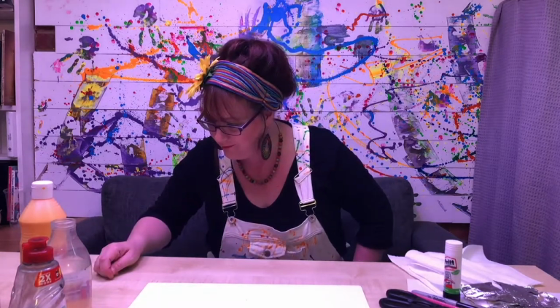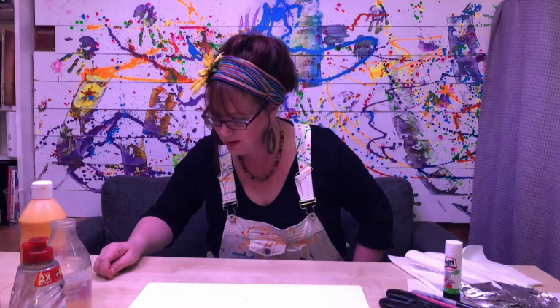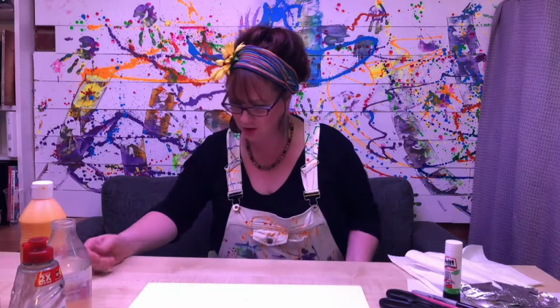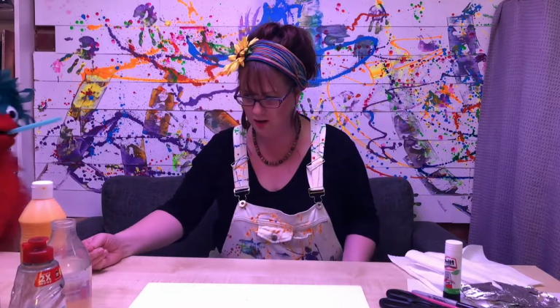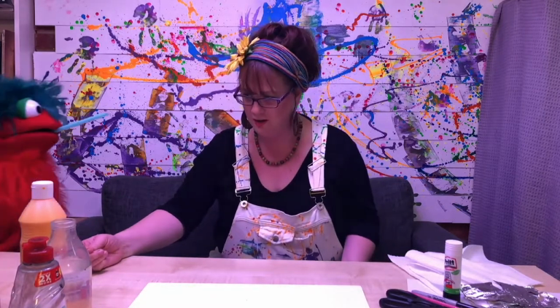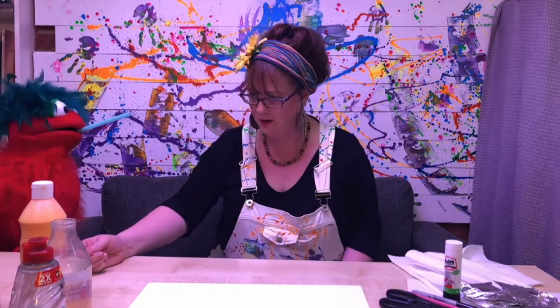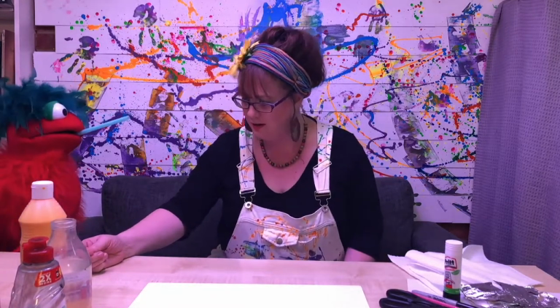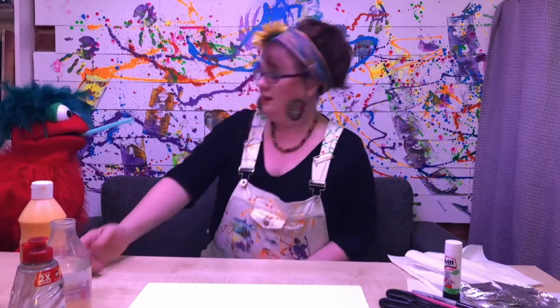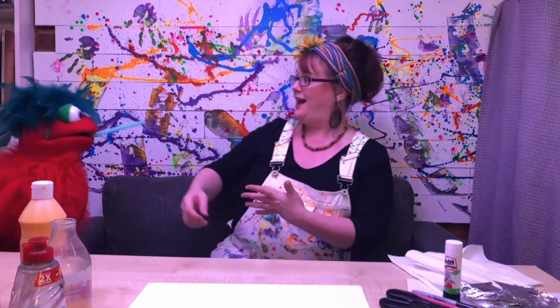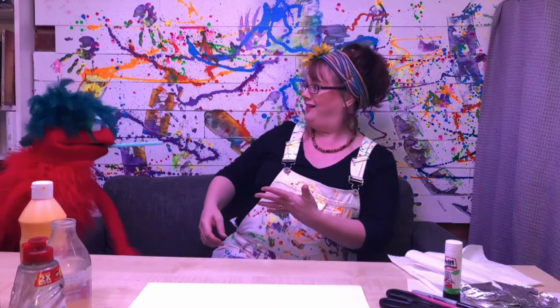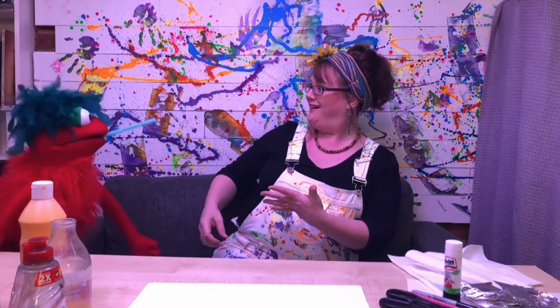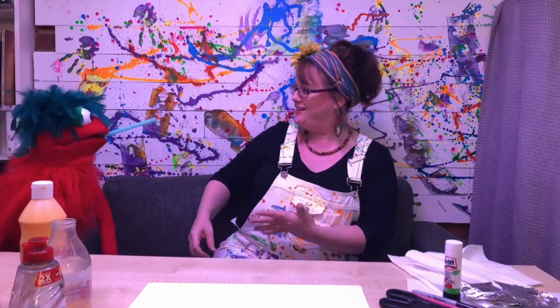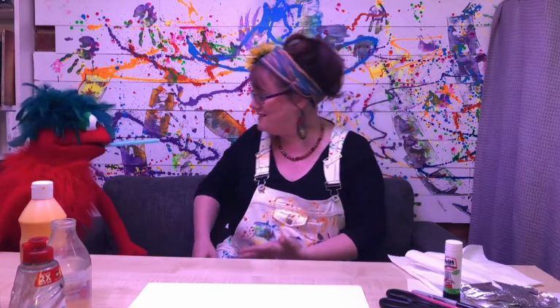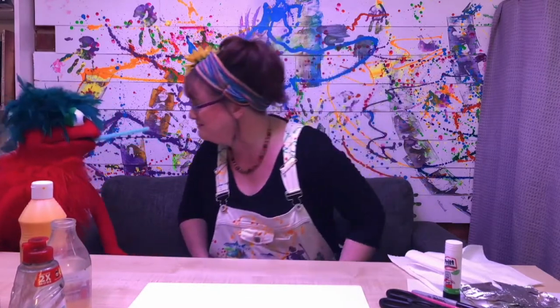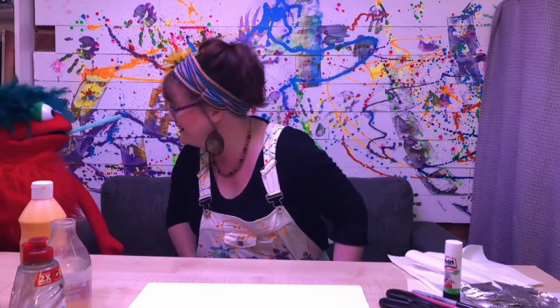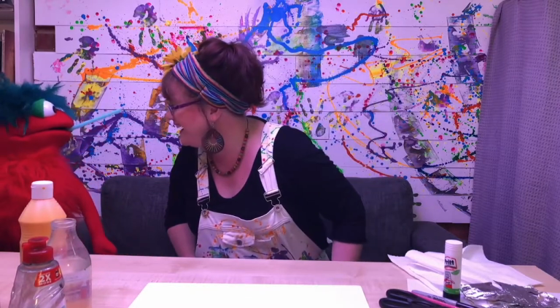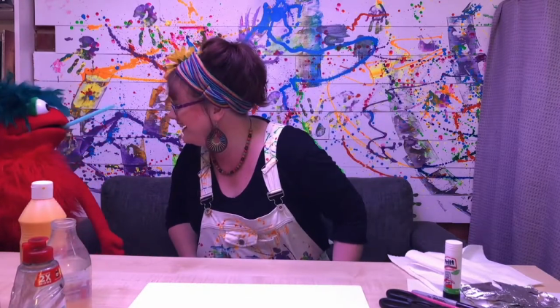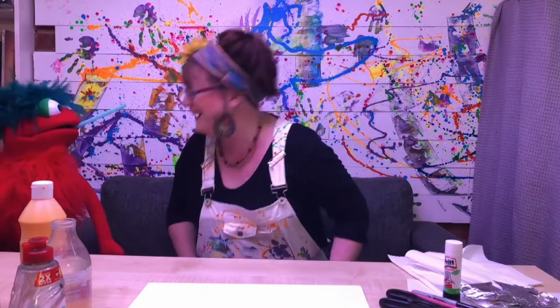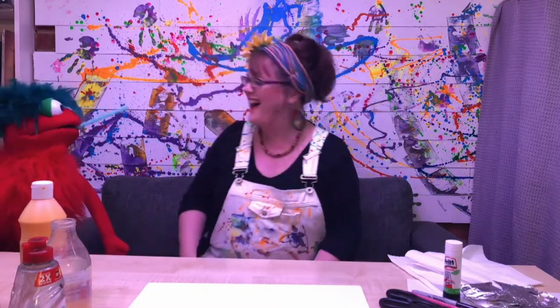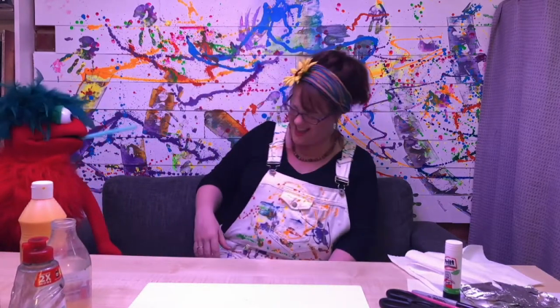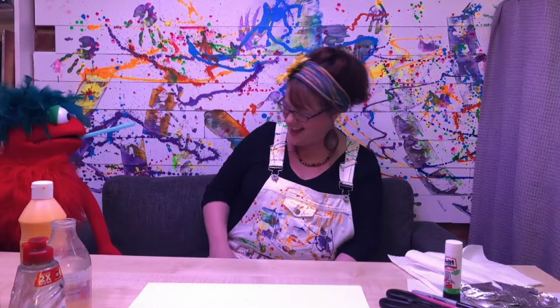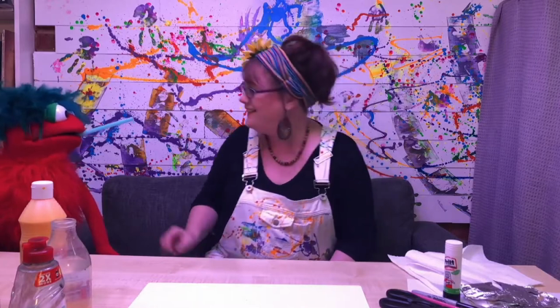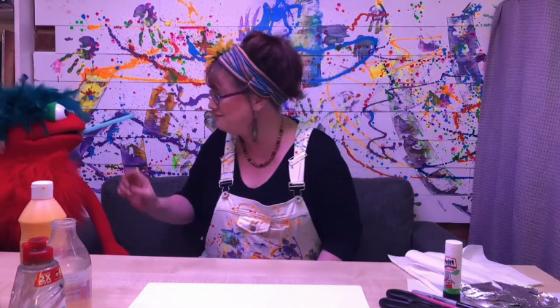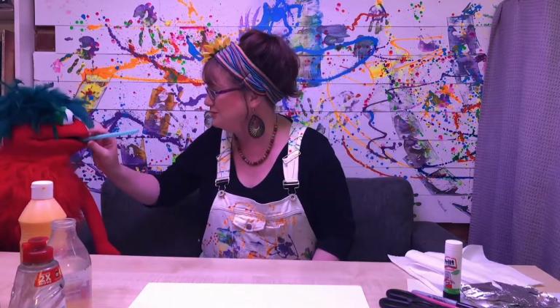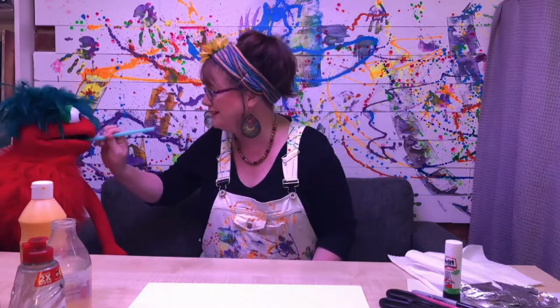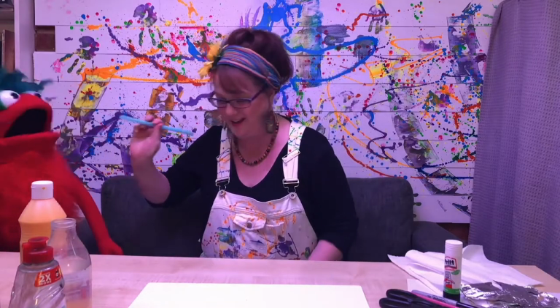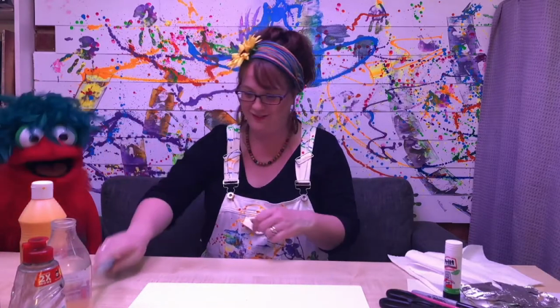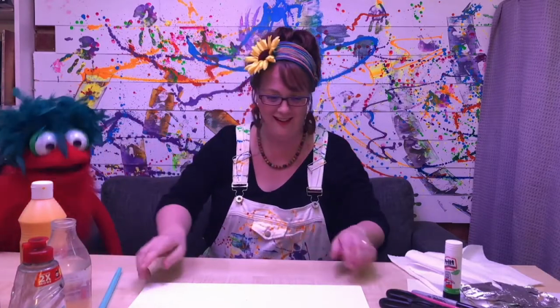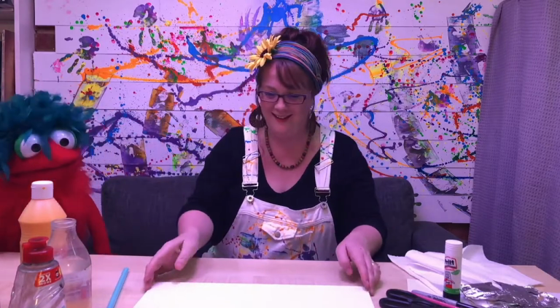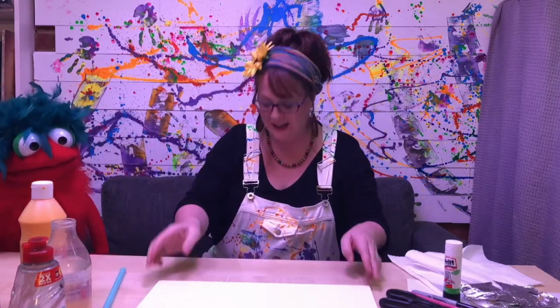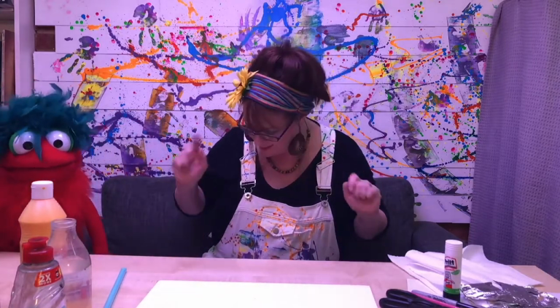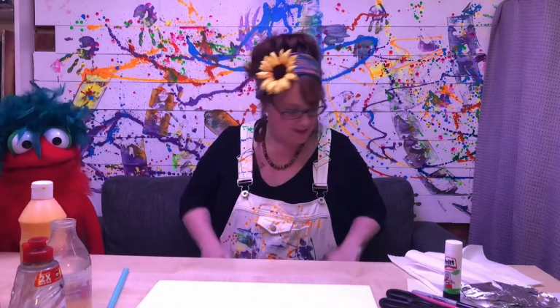Where's my straw? Kev! You little monkey! There's my straw, thank you Kev. Right, let's get started.